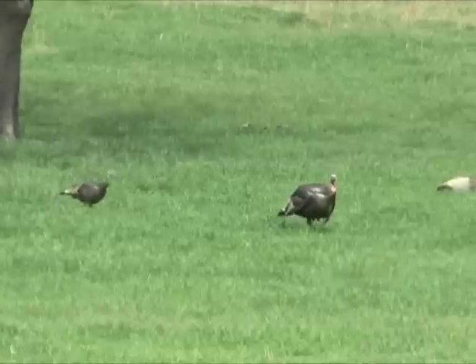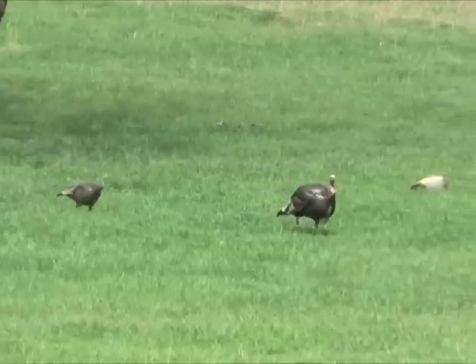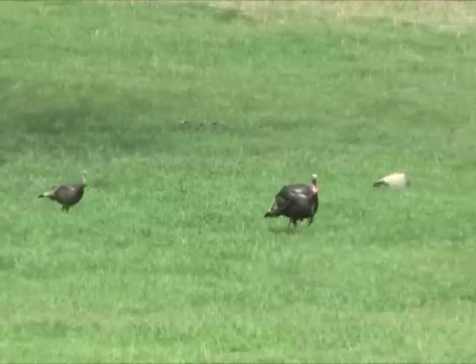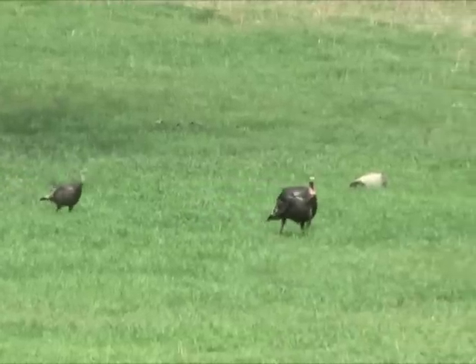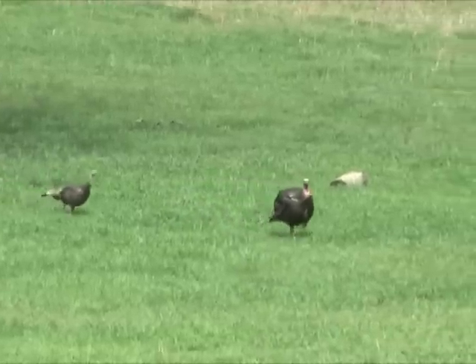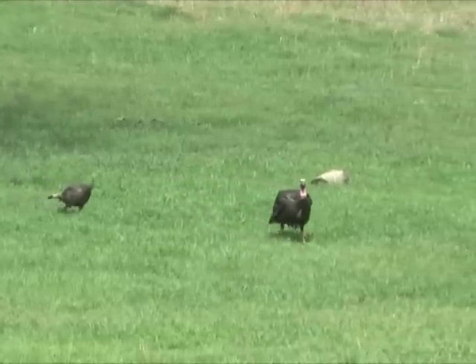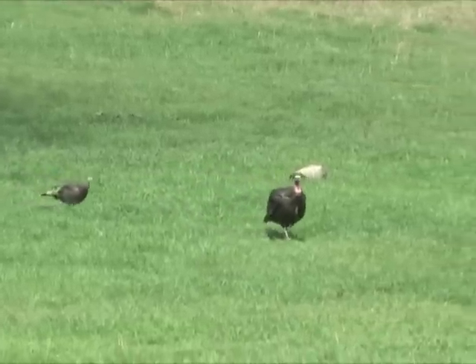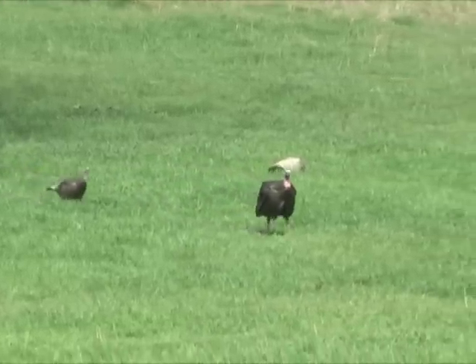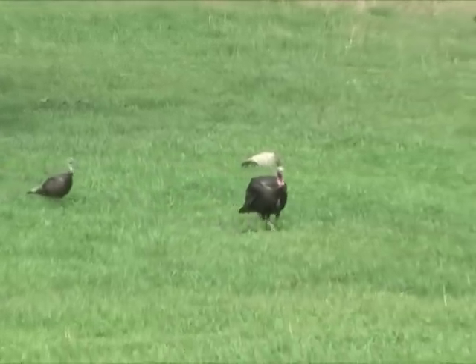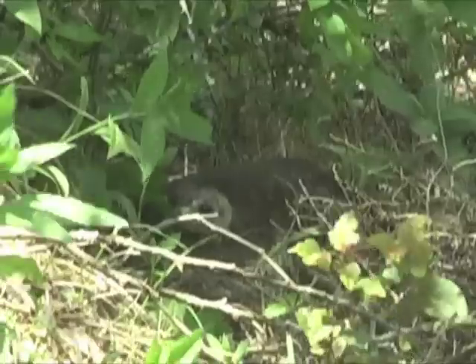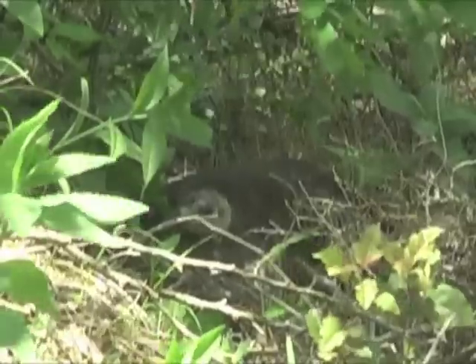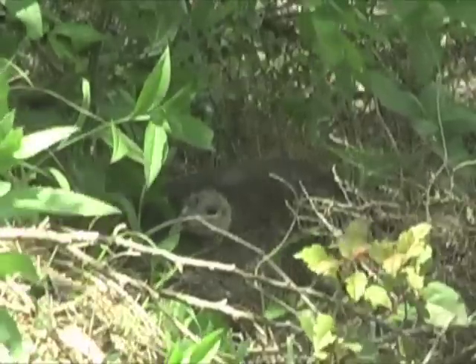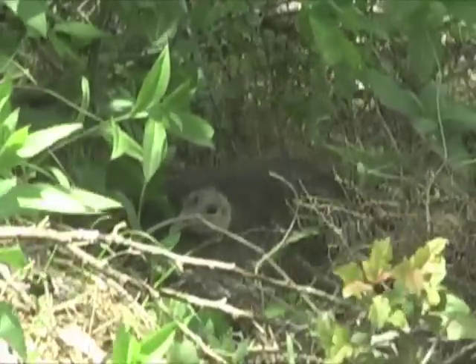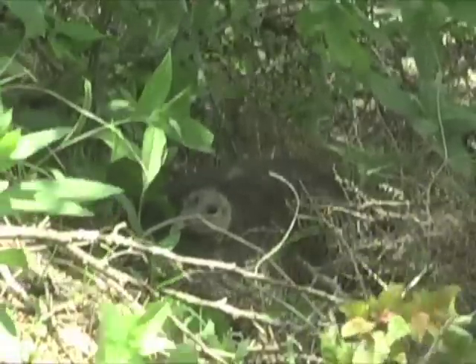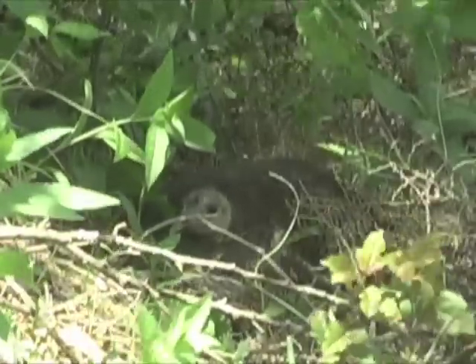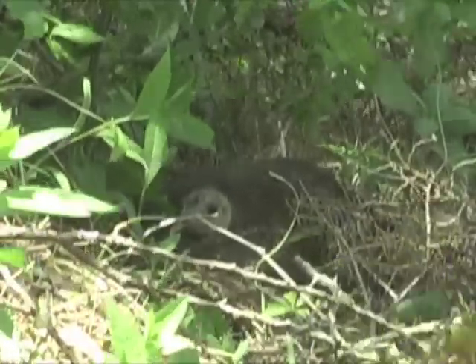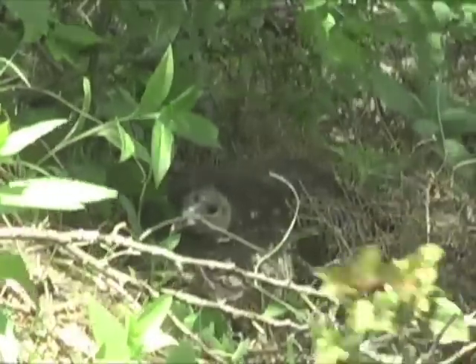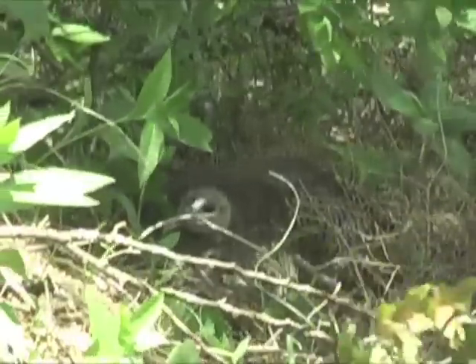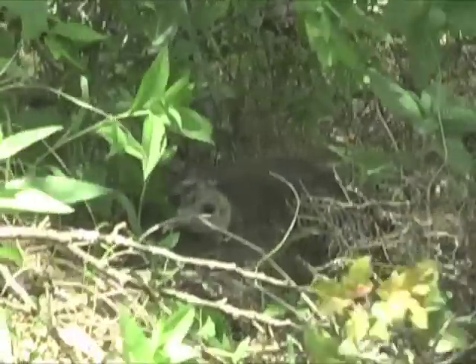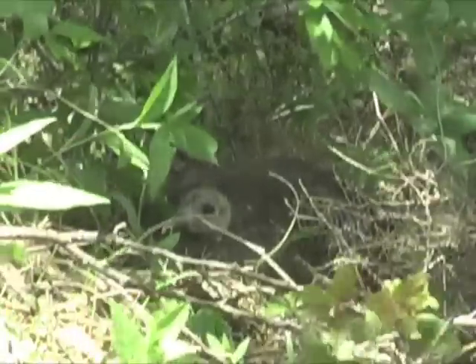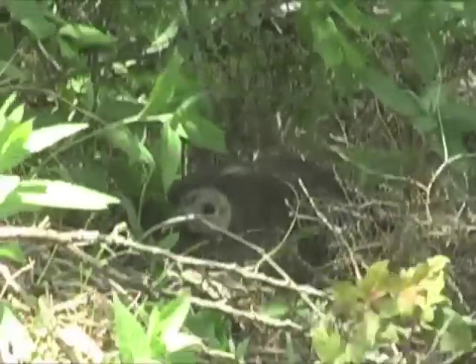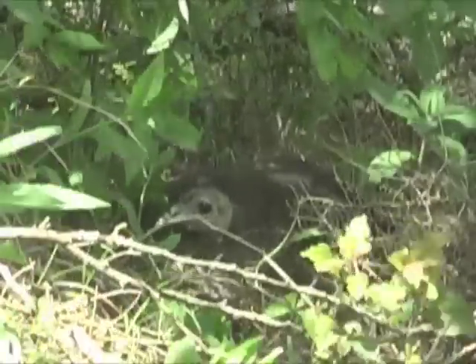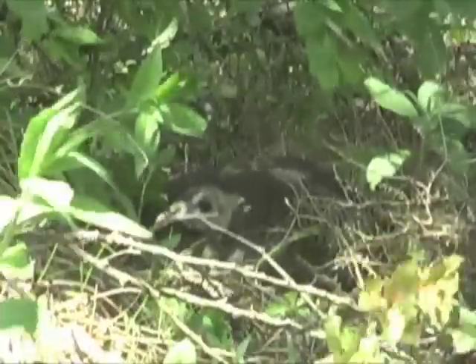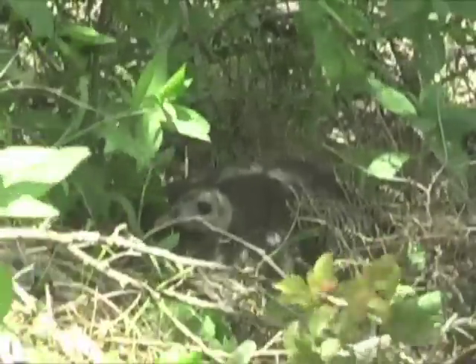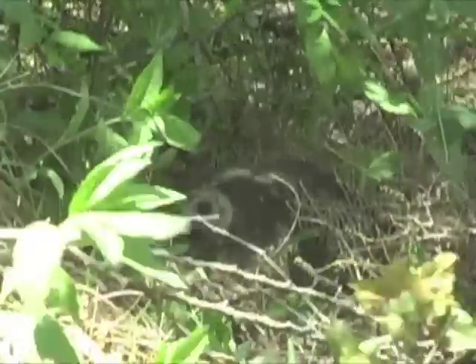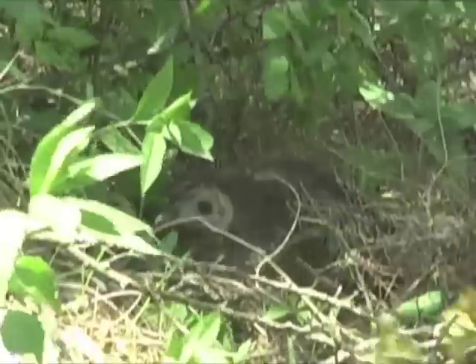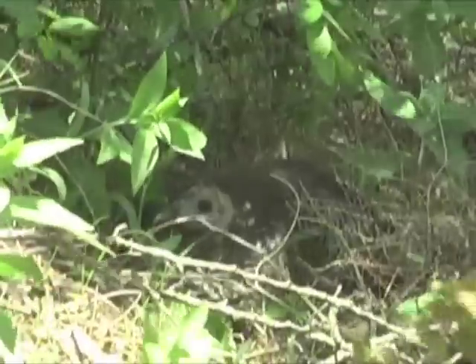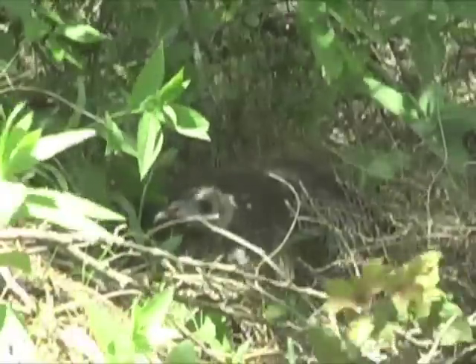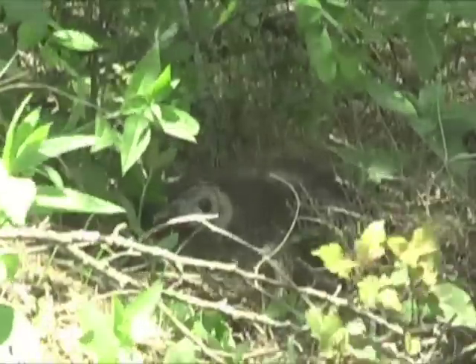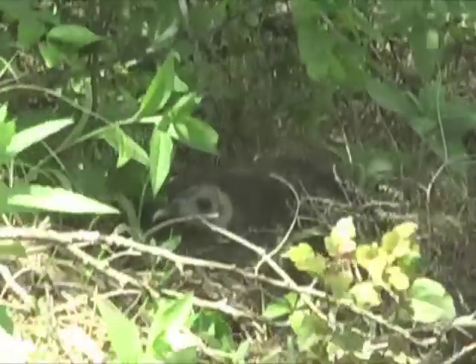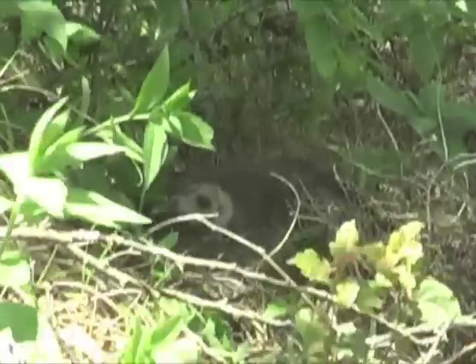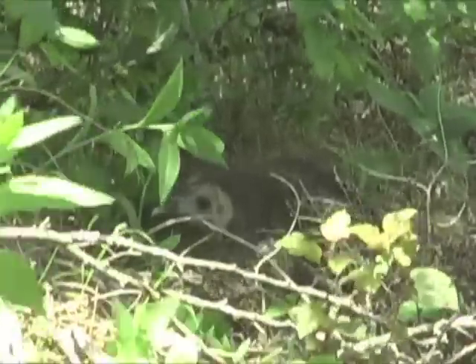Much rarer is what follows the nesting season. Few get the chance to observe a wild hen turkey on a nest. Thanks to a sharp-eyed friend, the past four weeks provided such an opportunity.